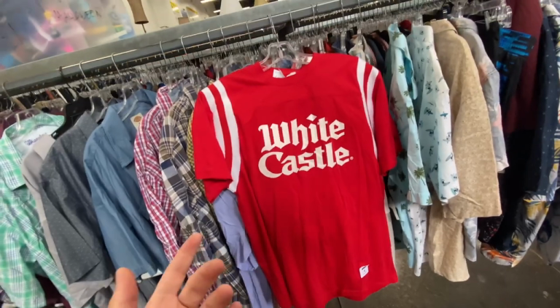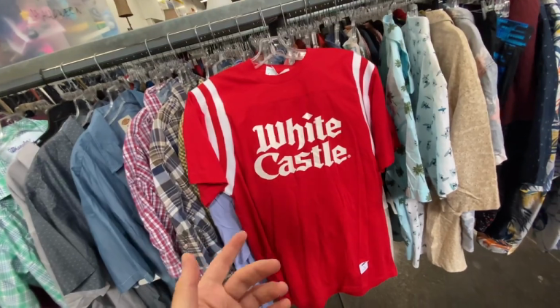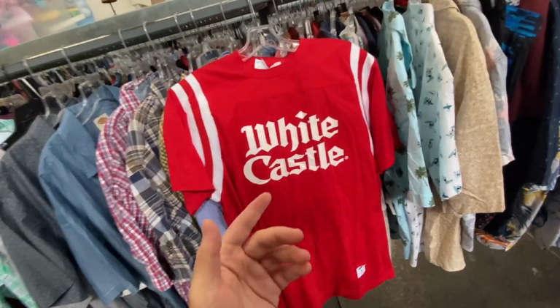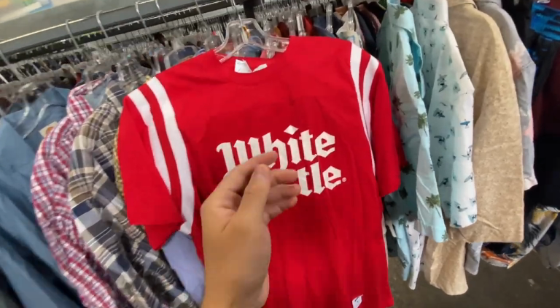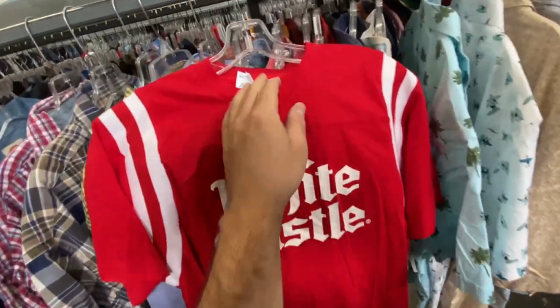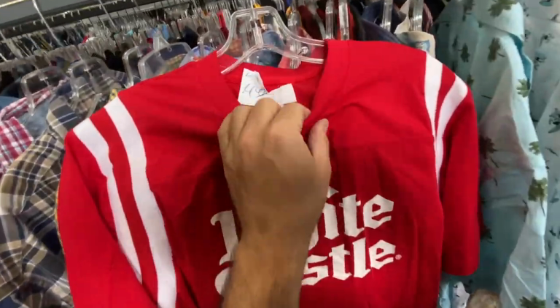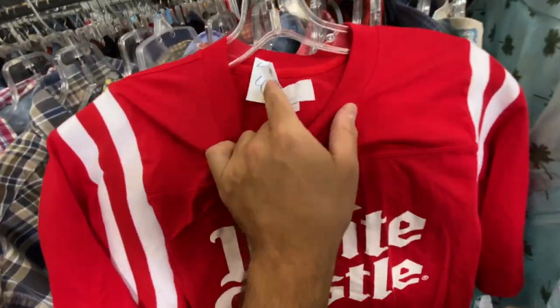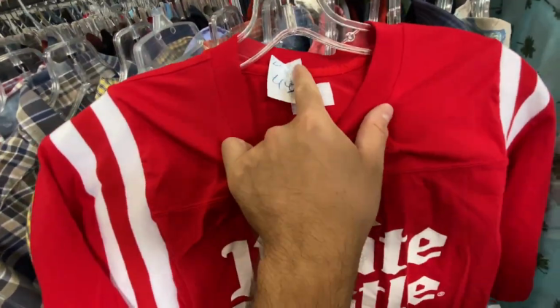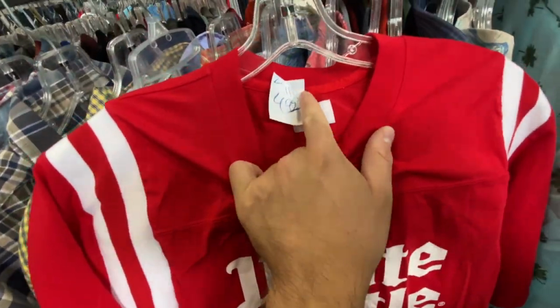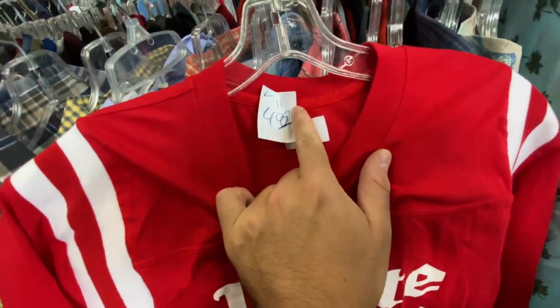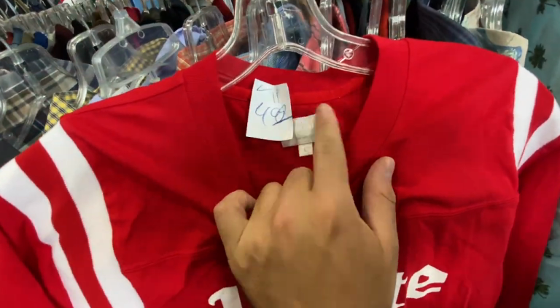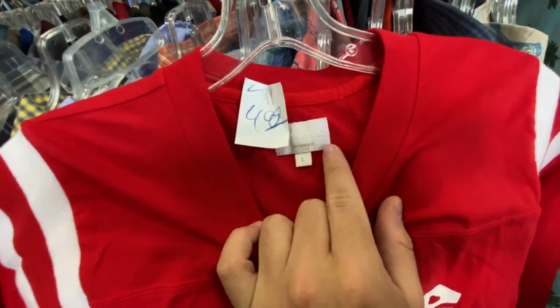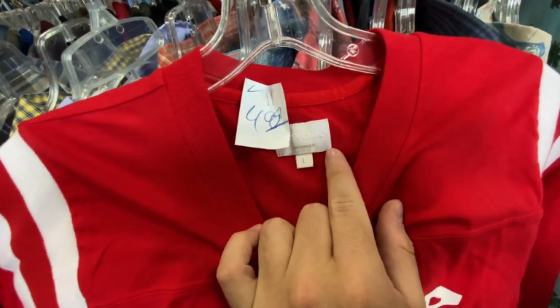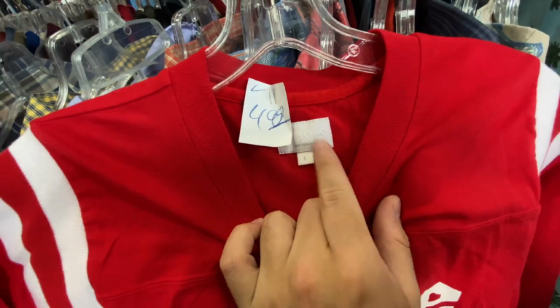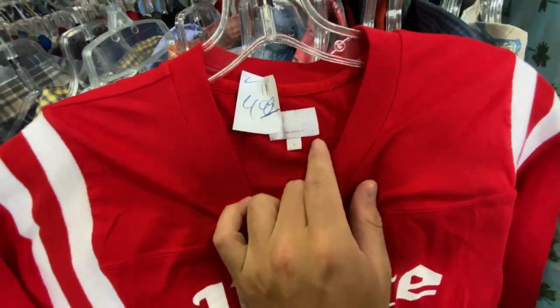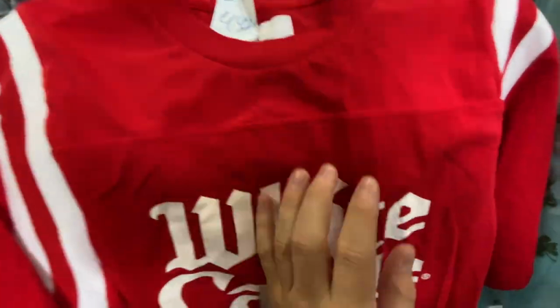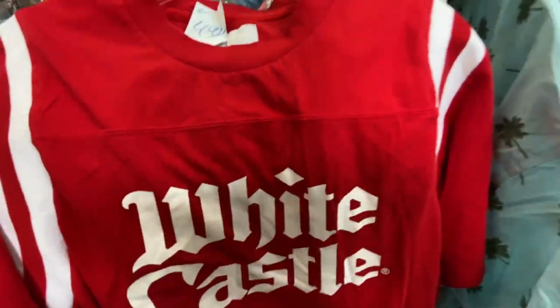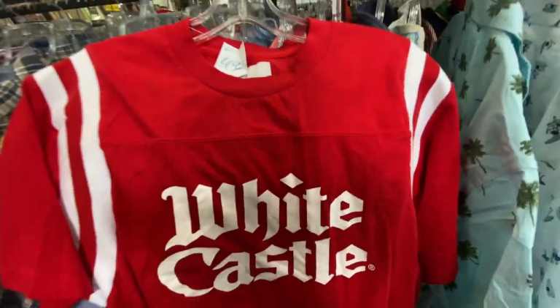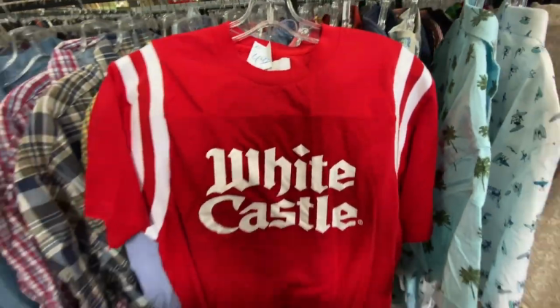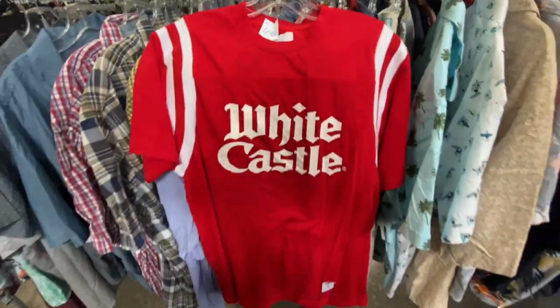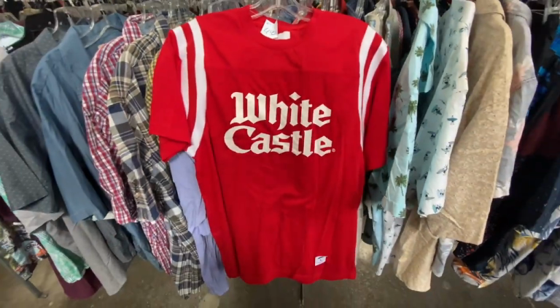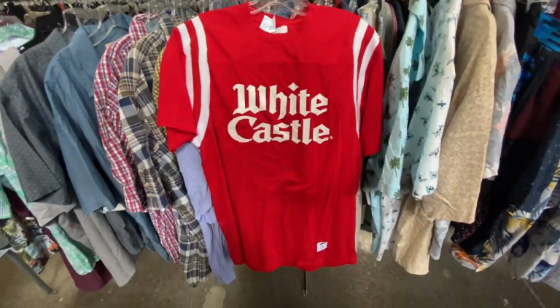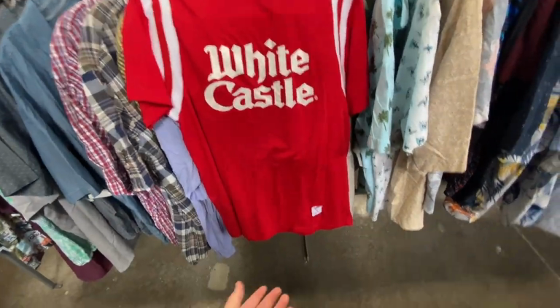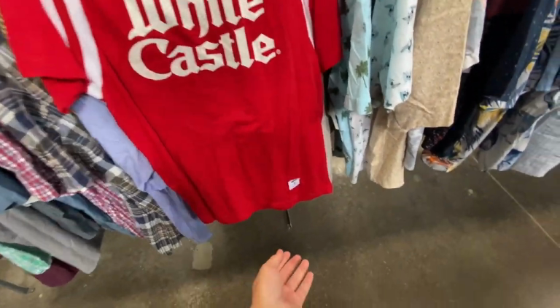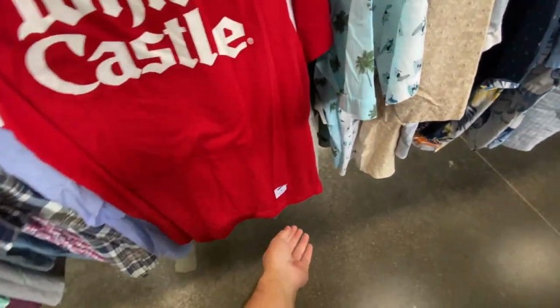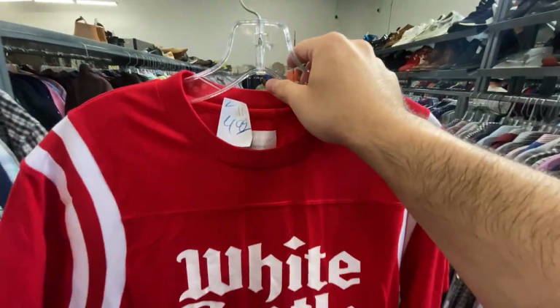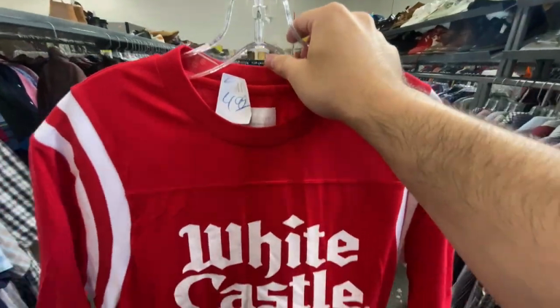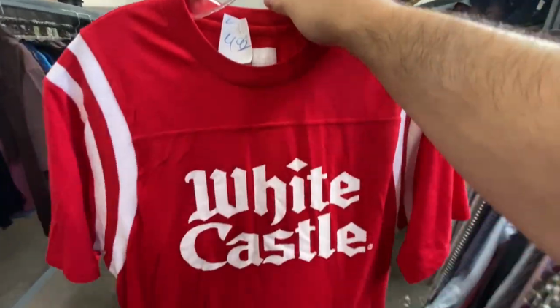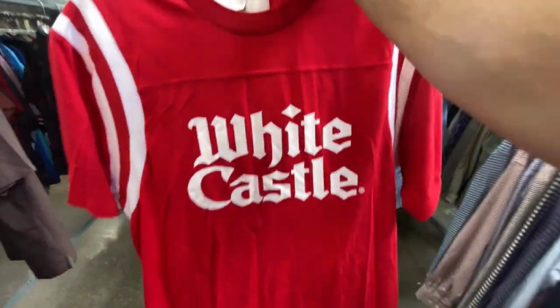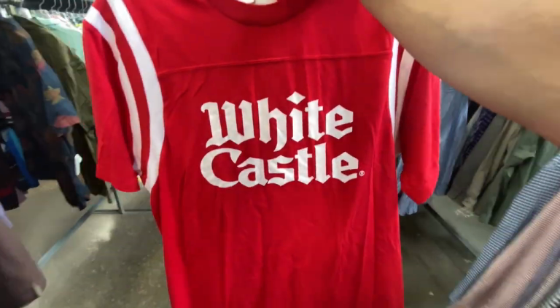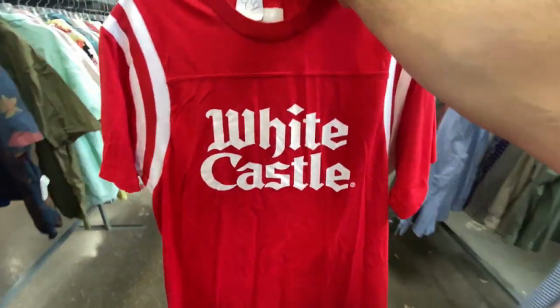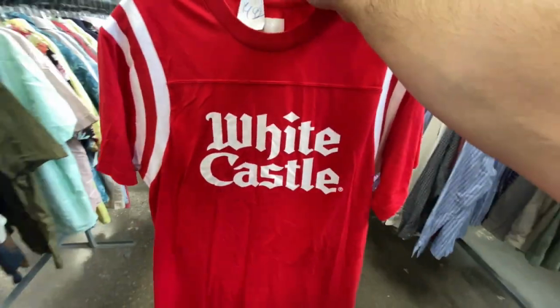Found this Supreme tee for $4.99, size large — Supreme New York. But who's wearing this White Castle collab? I feel like any Supreme is worth five bucks though.